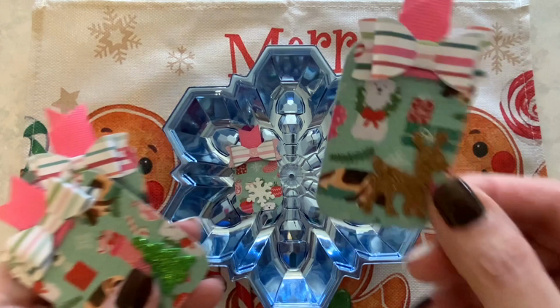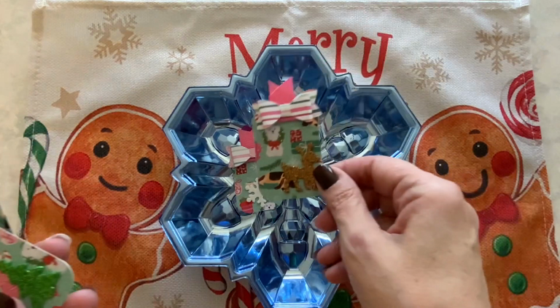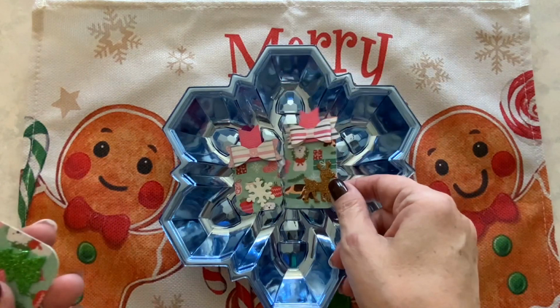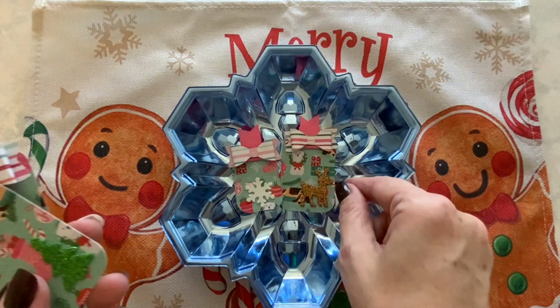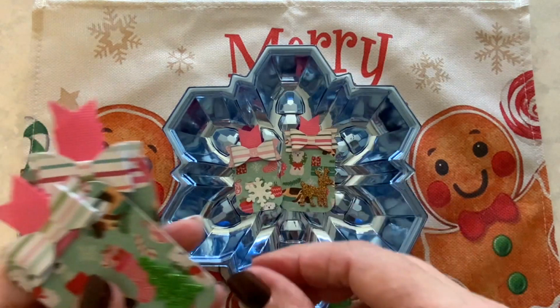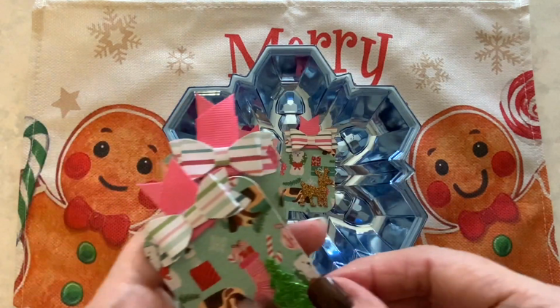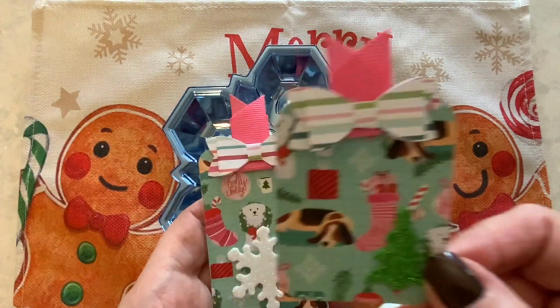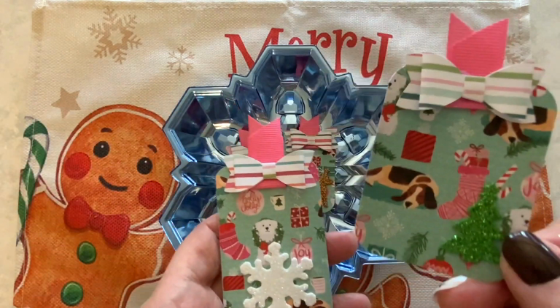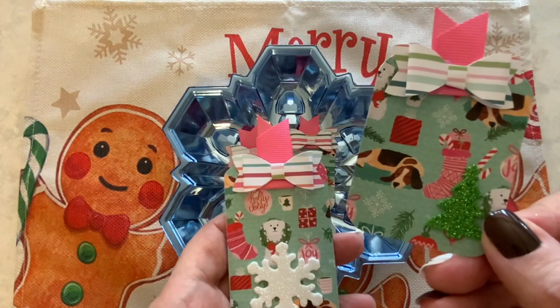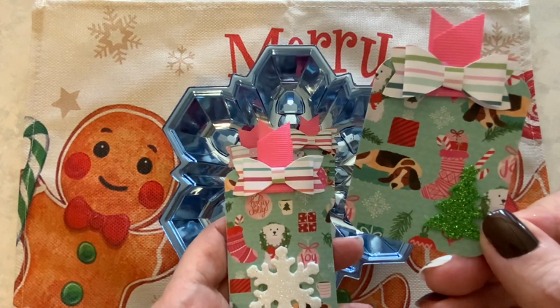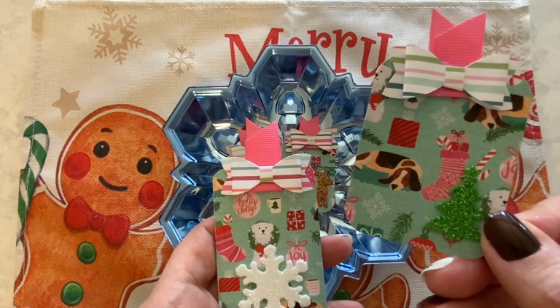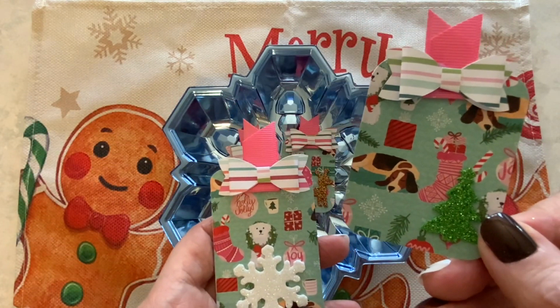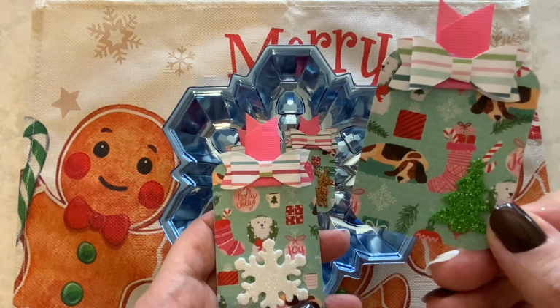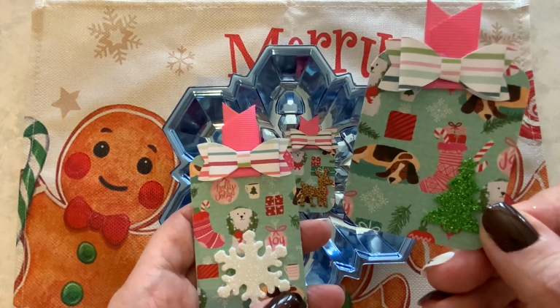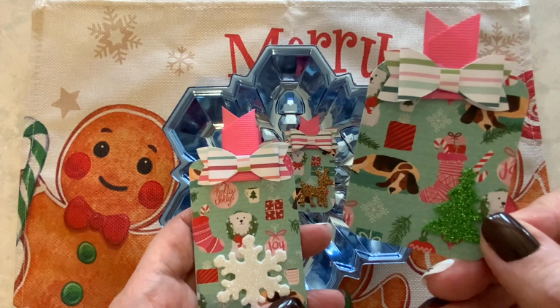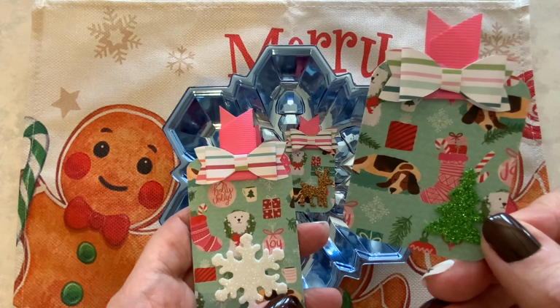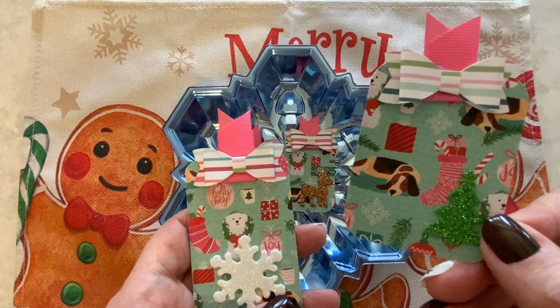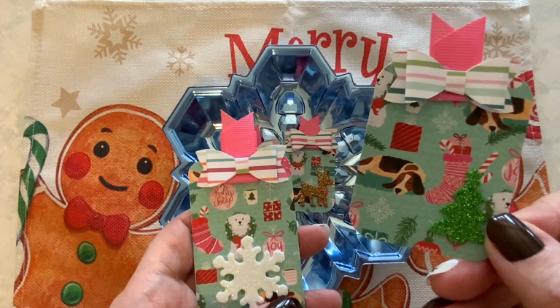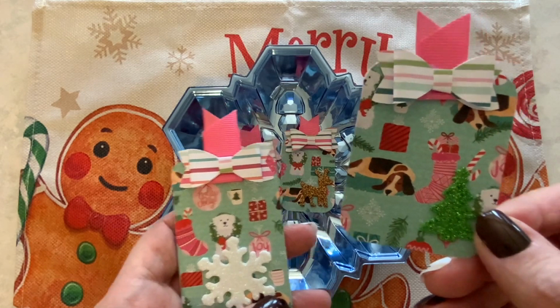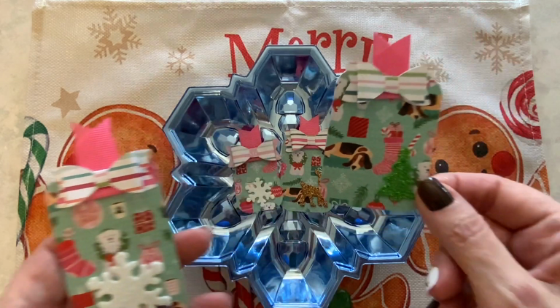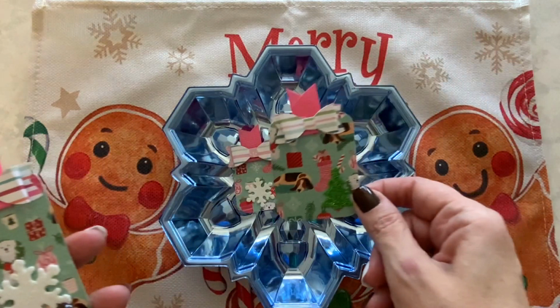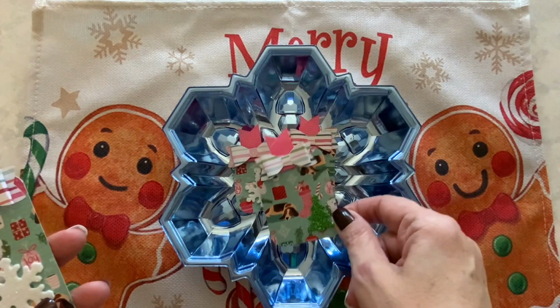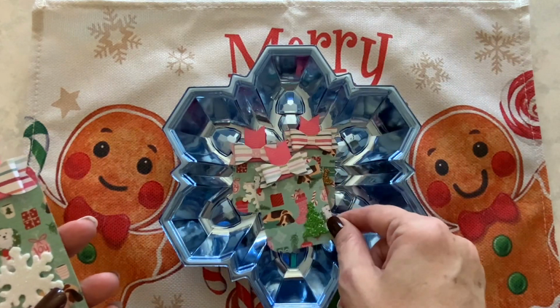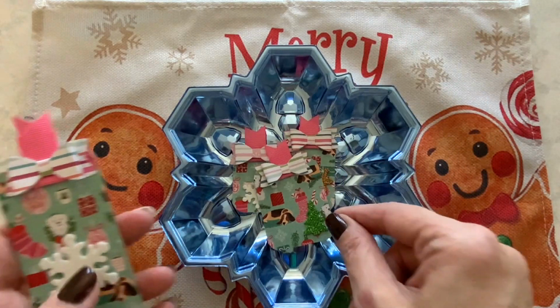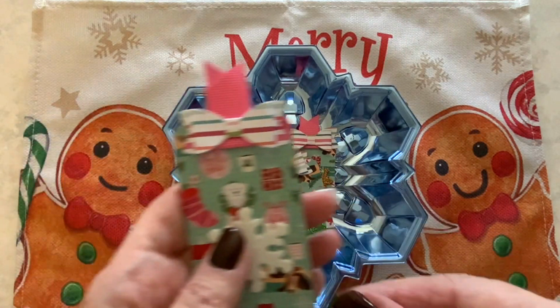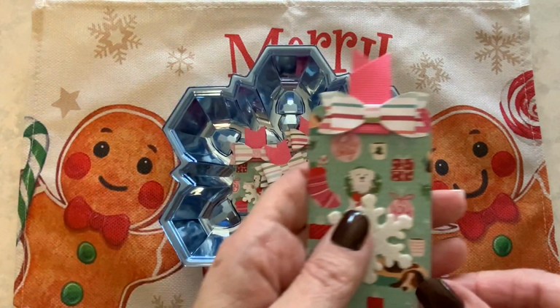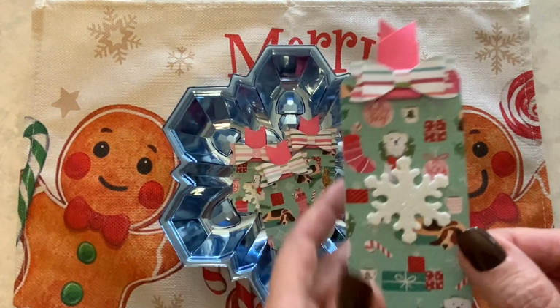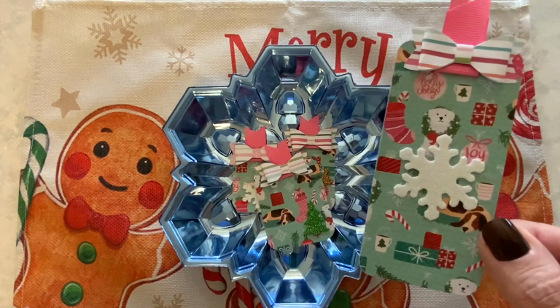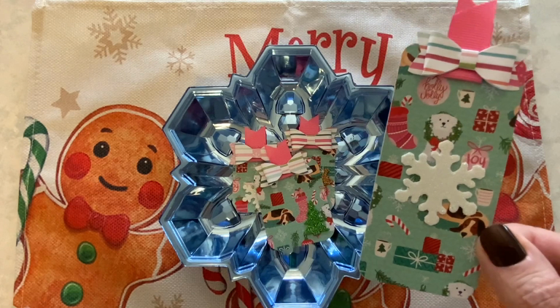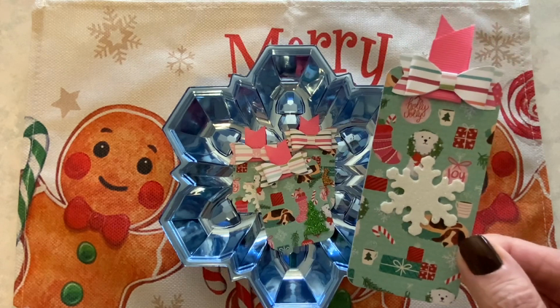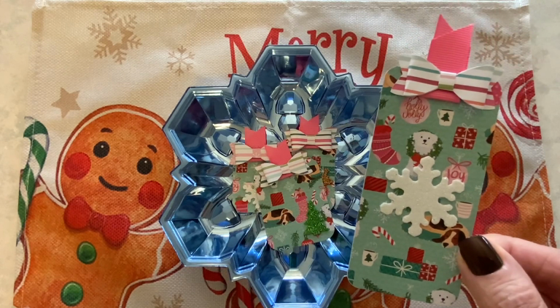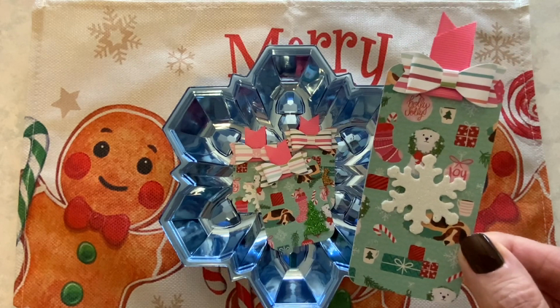Here we have that tag, and here we have this tag. These would be cute for a little junk journal or anything really, like a little pocket if you want to stuff a pocket.